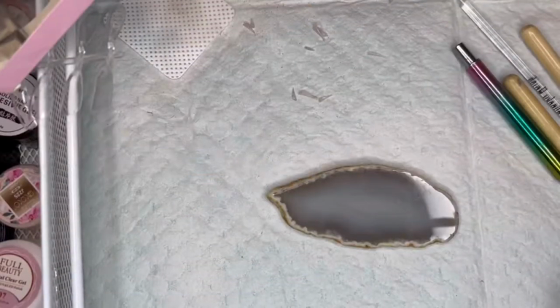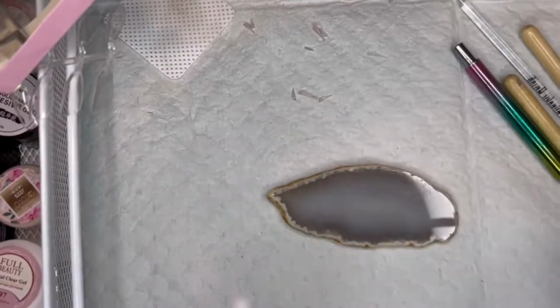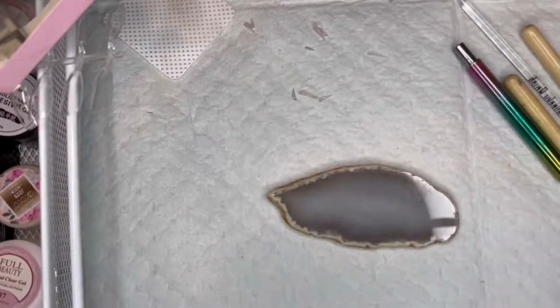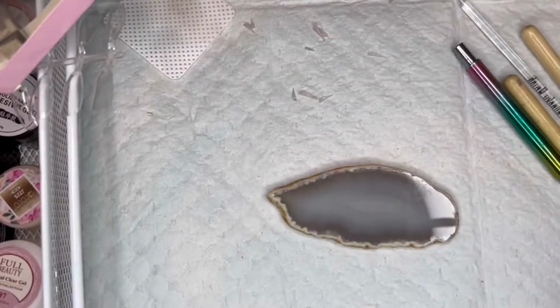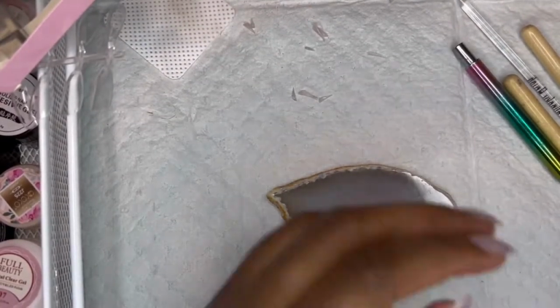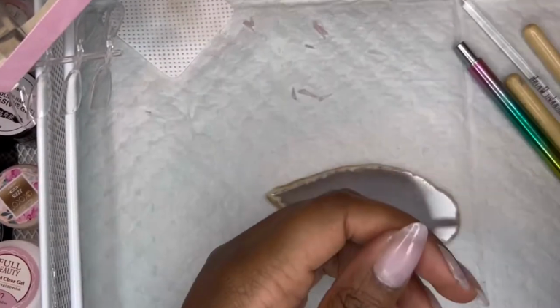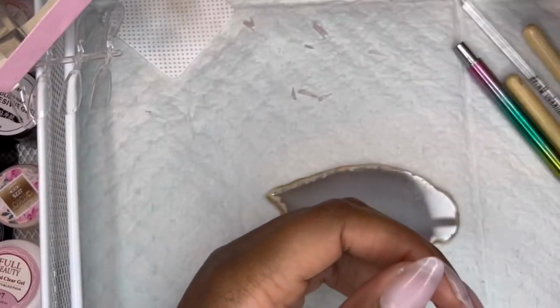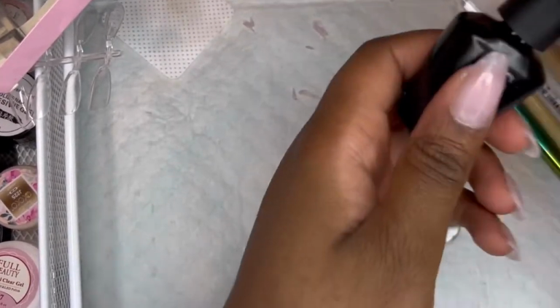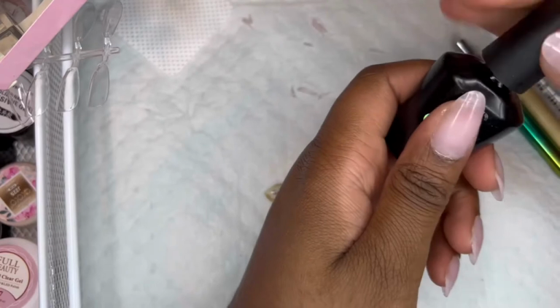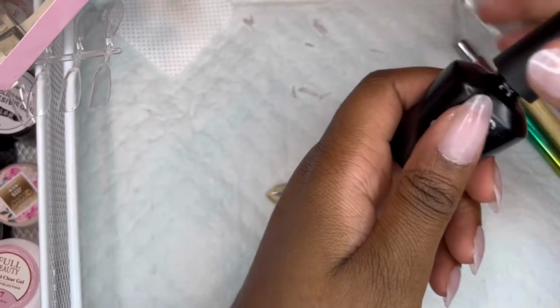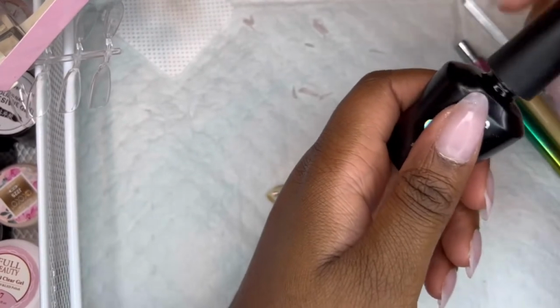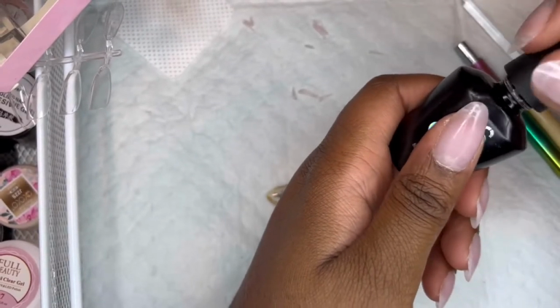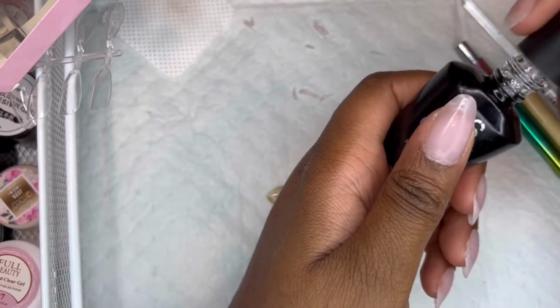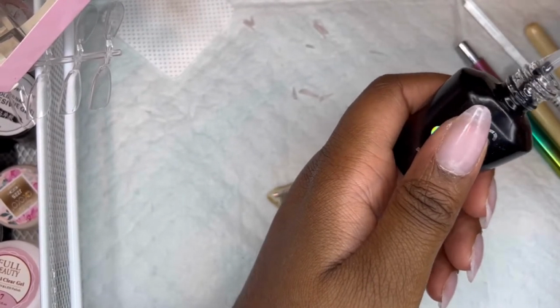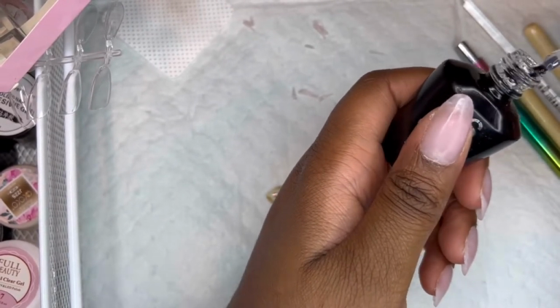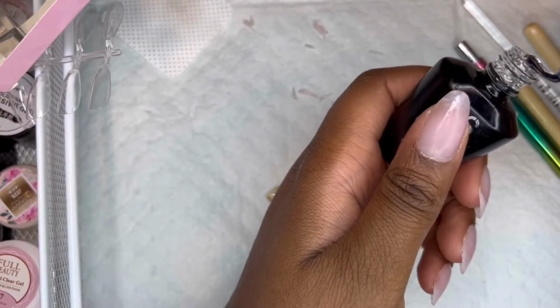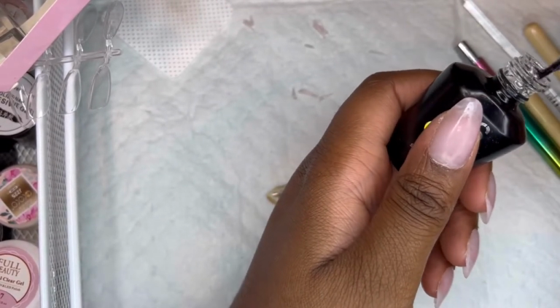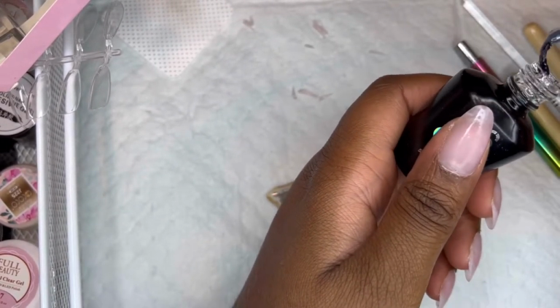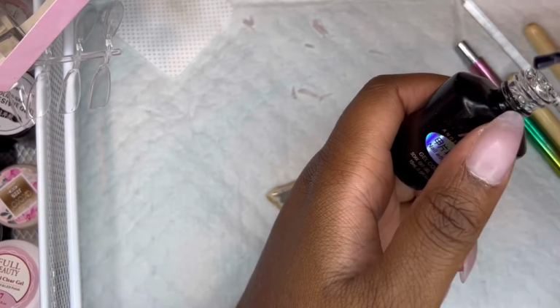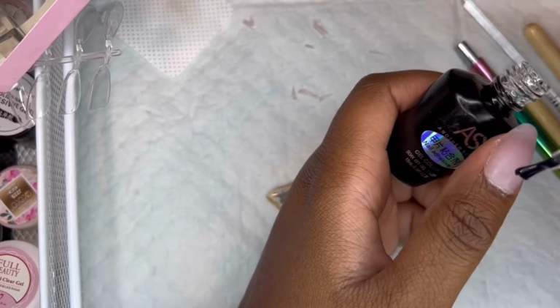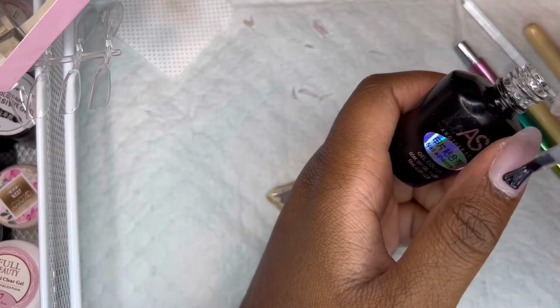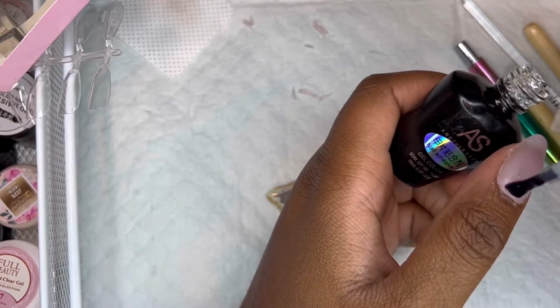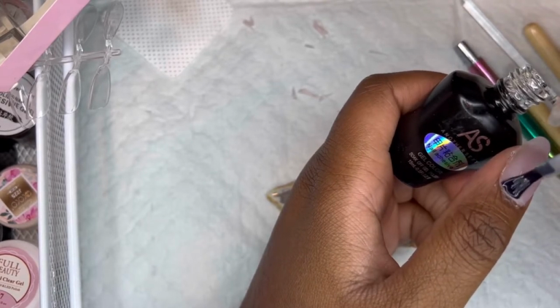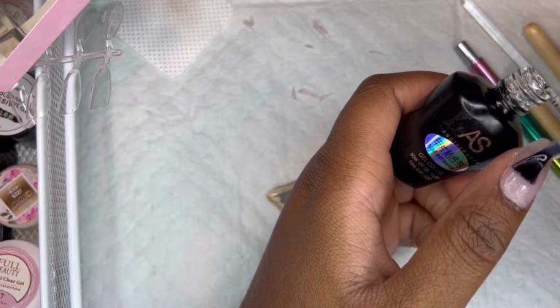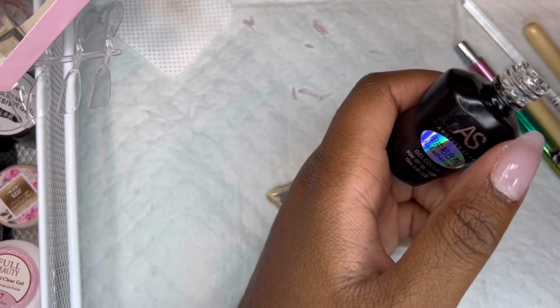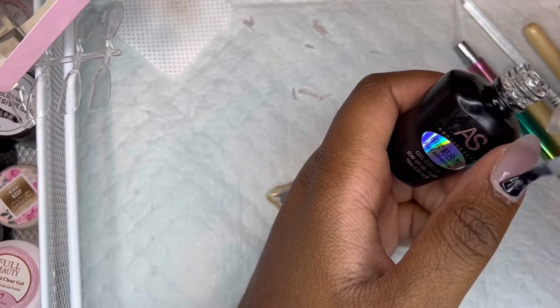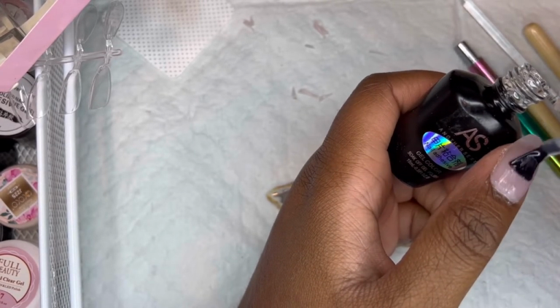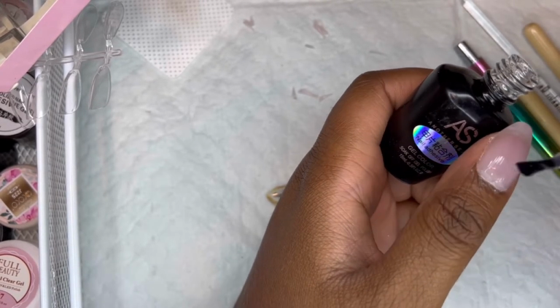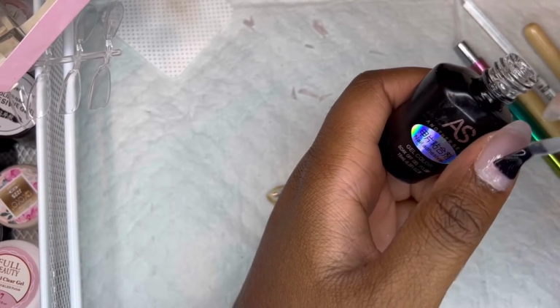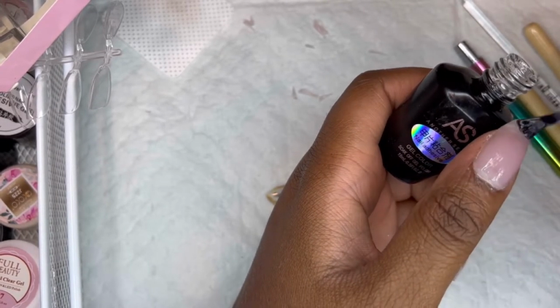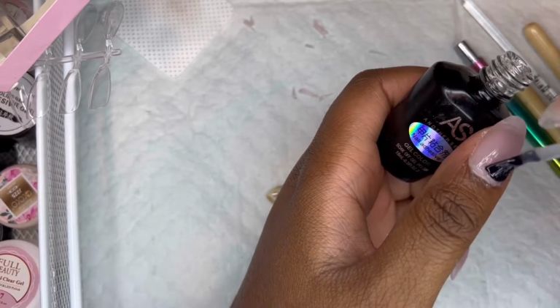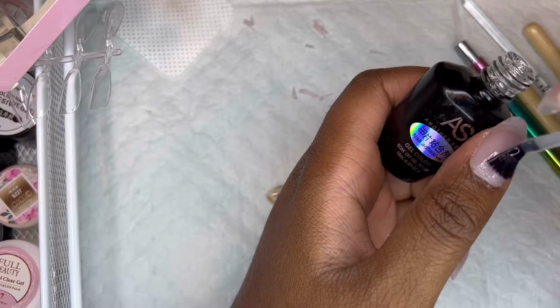Hey guys, it's Monty. These are my jack-in-the-box inspired nails. I just officially looked at the jack-in-the-box face and I wasn't exactly on par with it, but let me just talk you guys through my thought process.